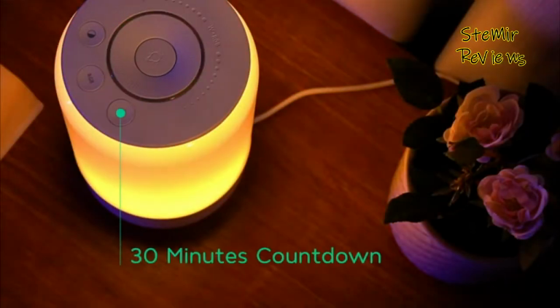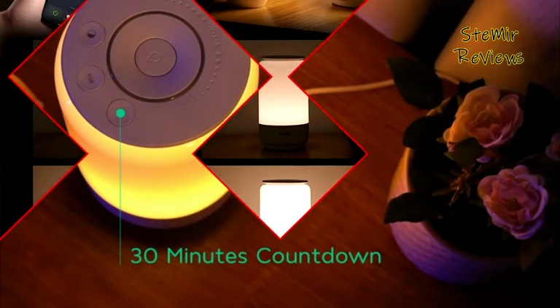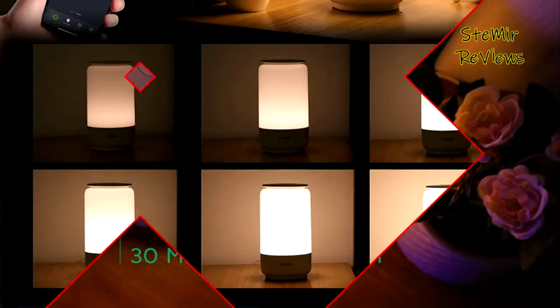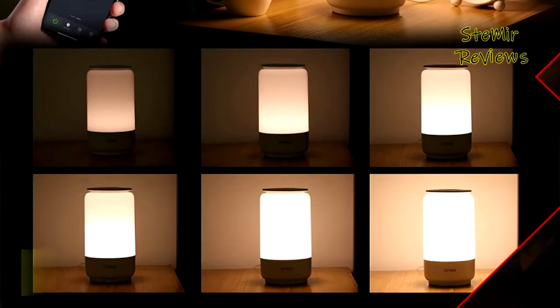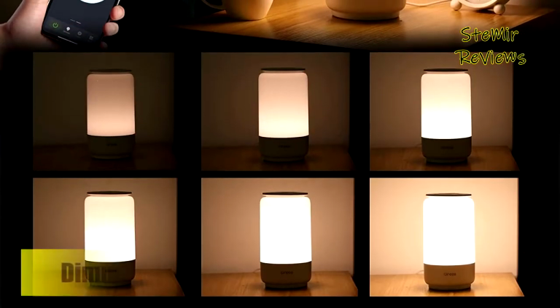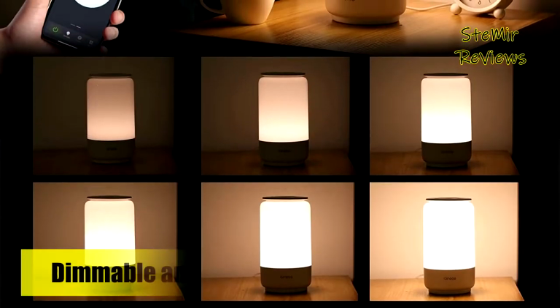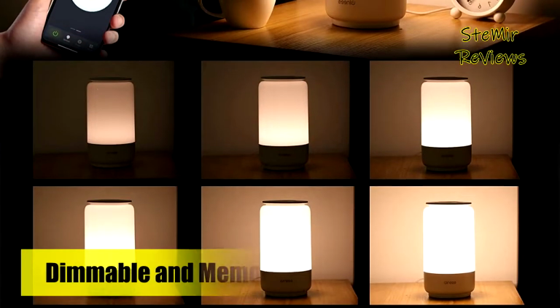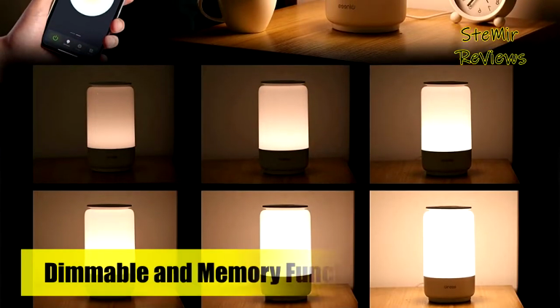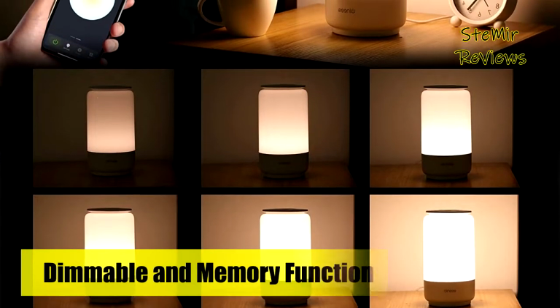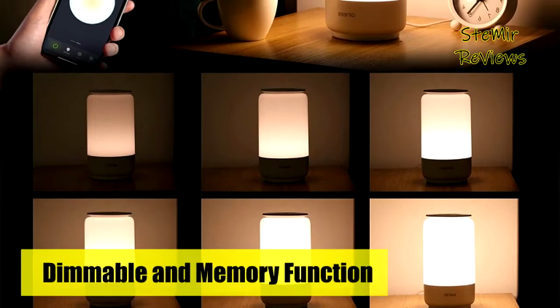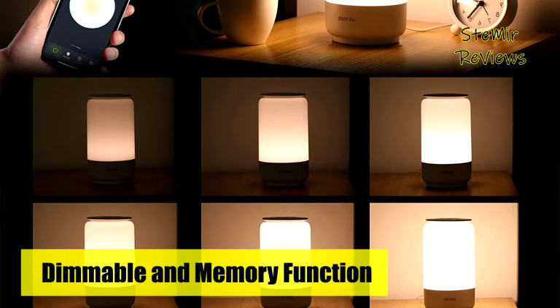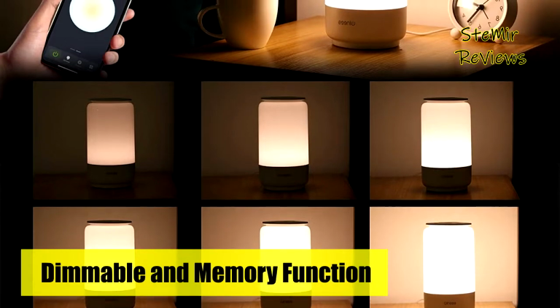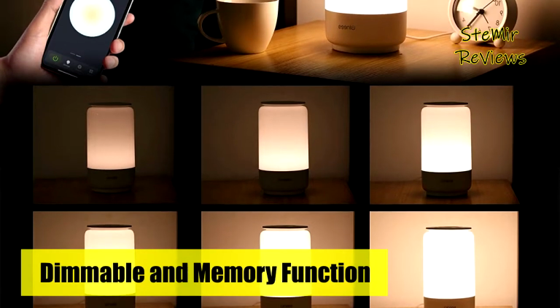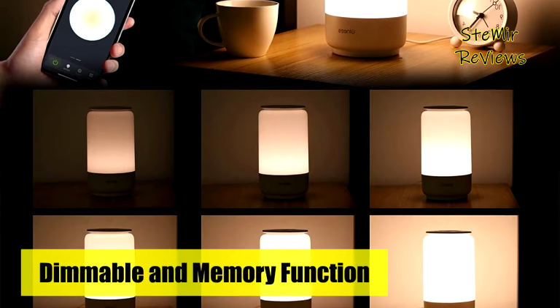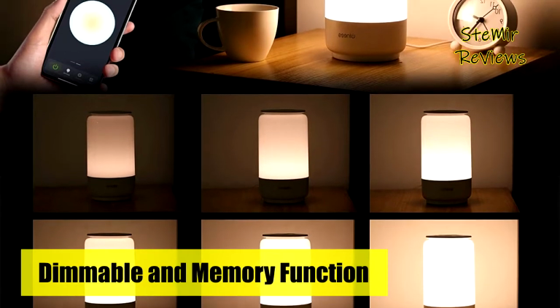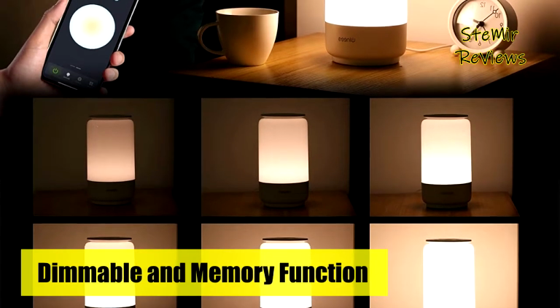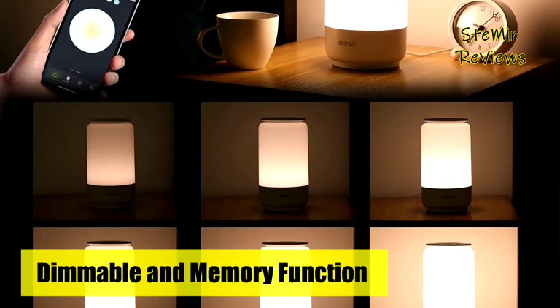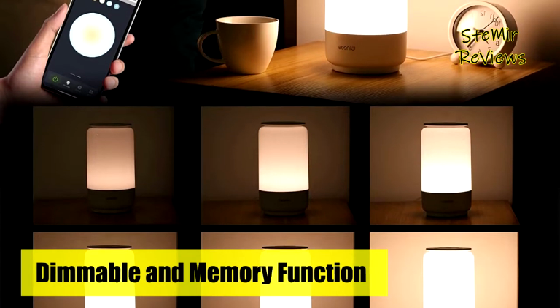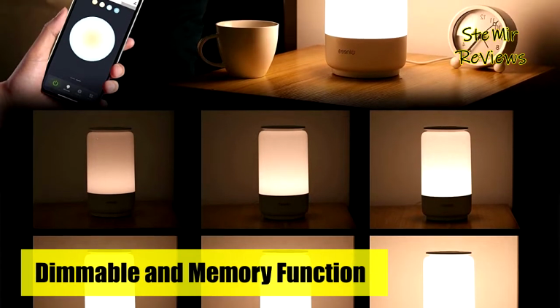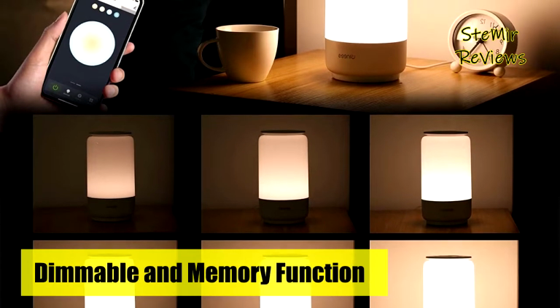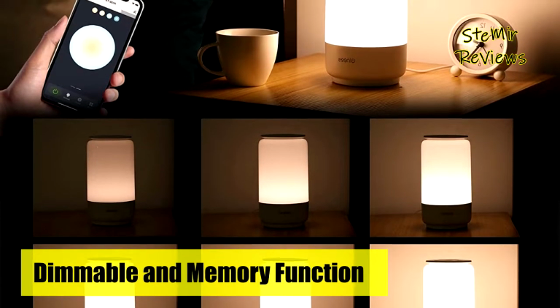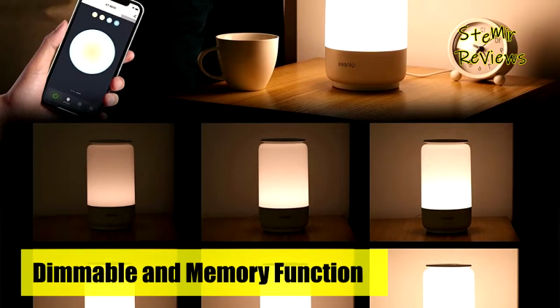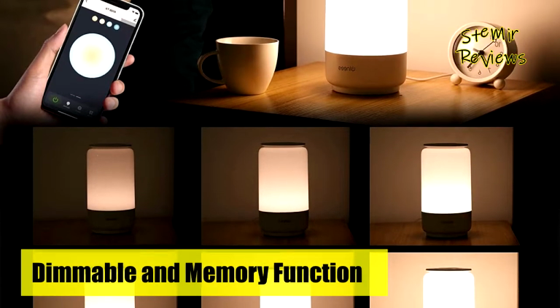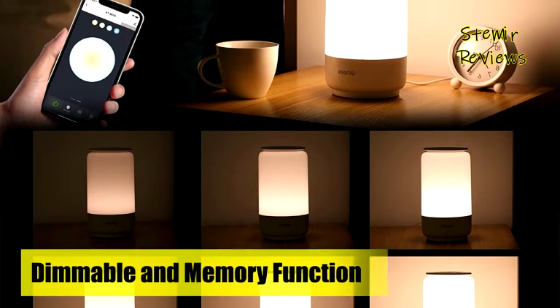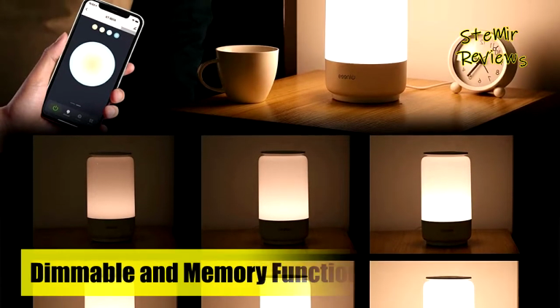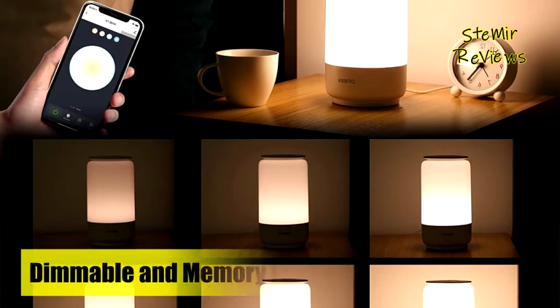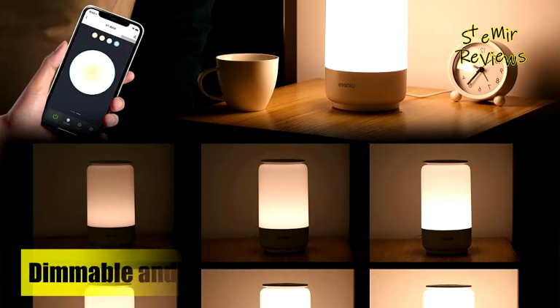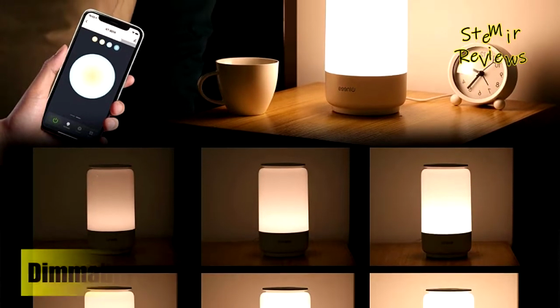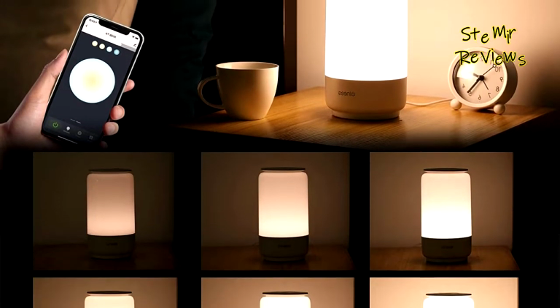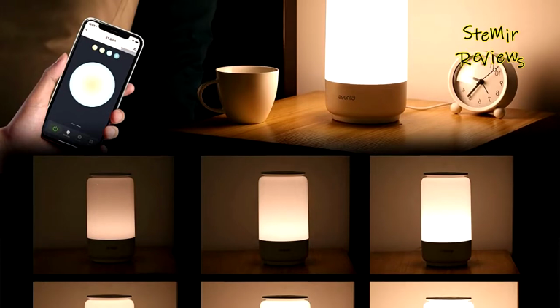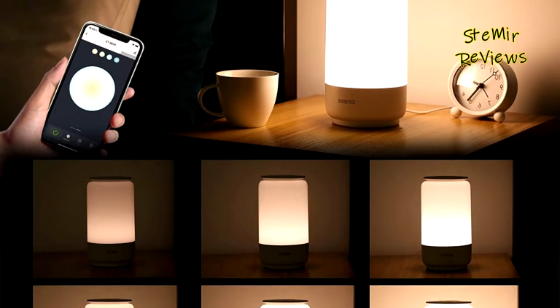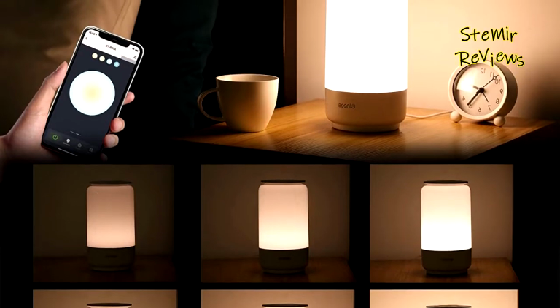With toy-grade frosted ABS material and flicker-free LED smart light, the Wines lamp is your best ideal birthday gift or Christmas gift for your lovers, families, and friends.